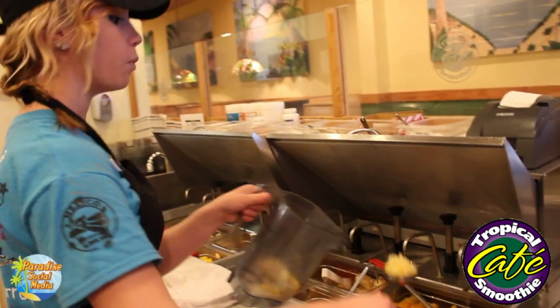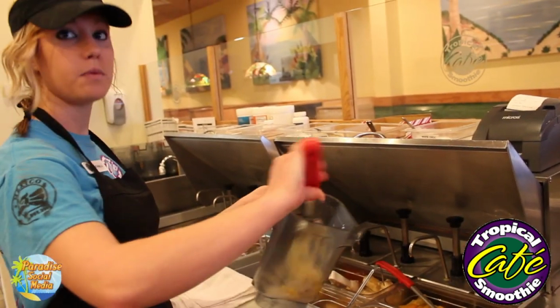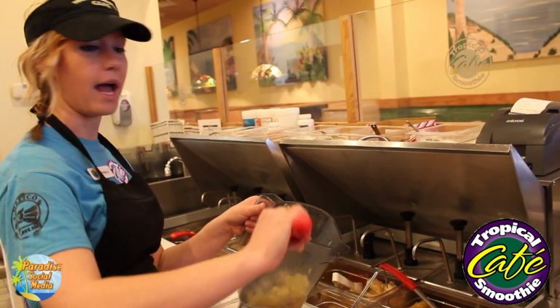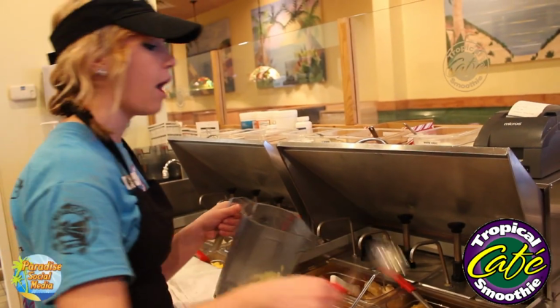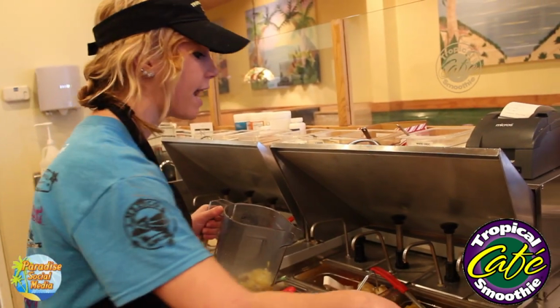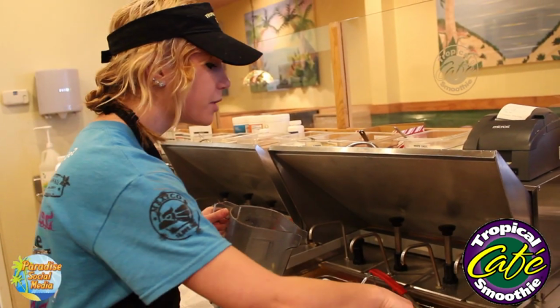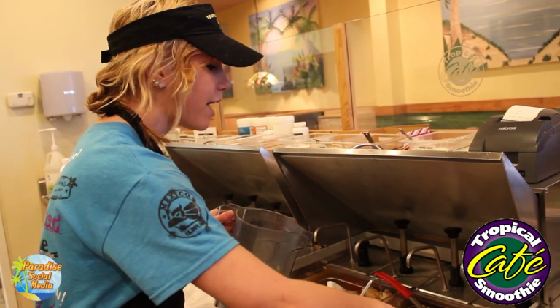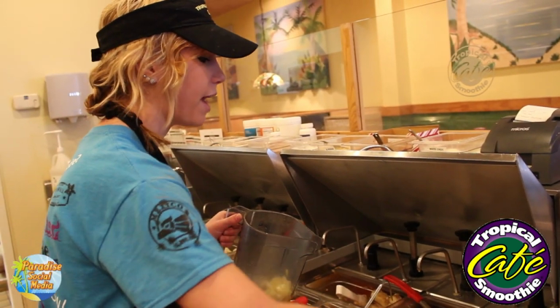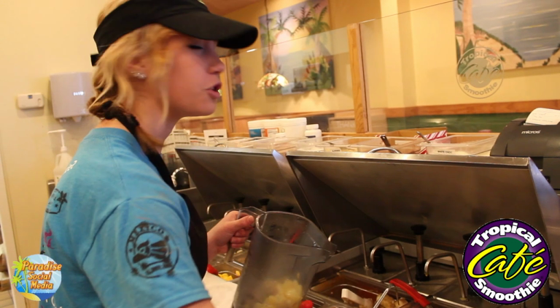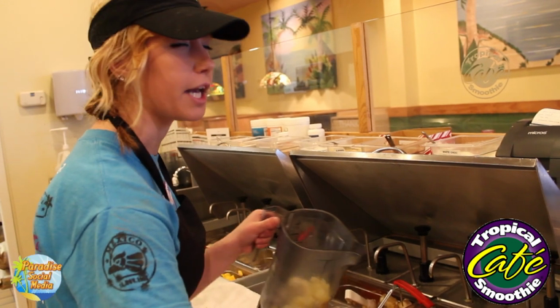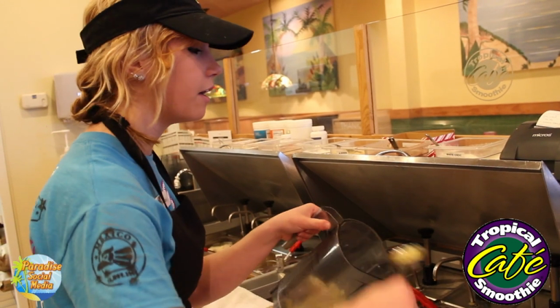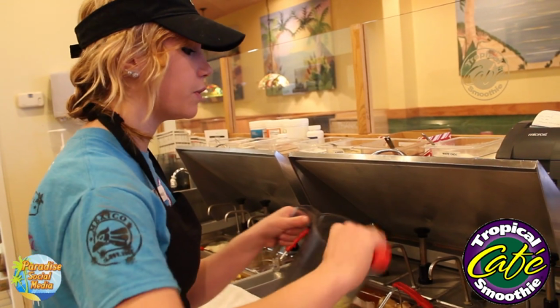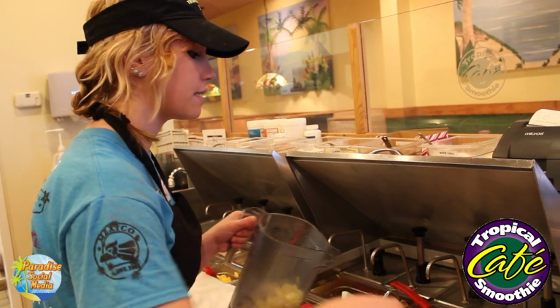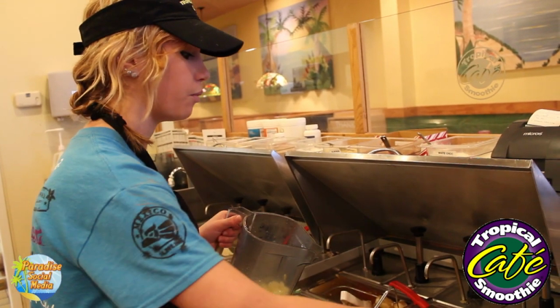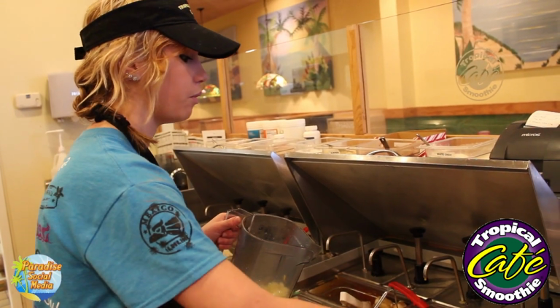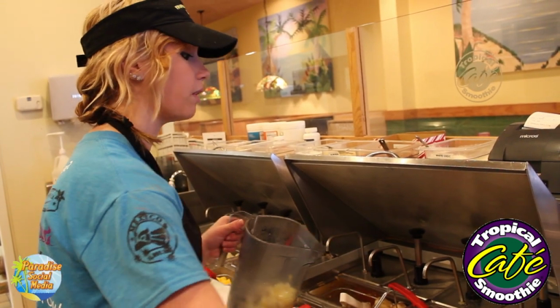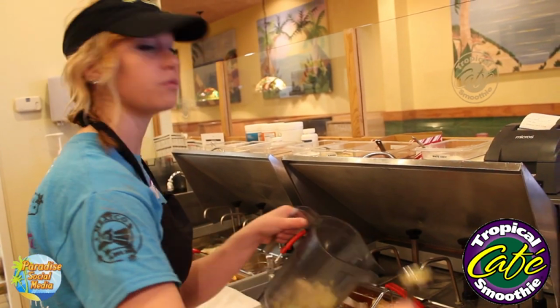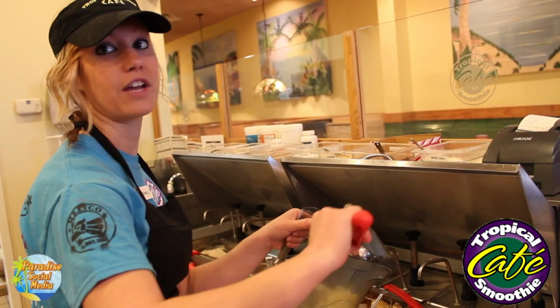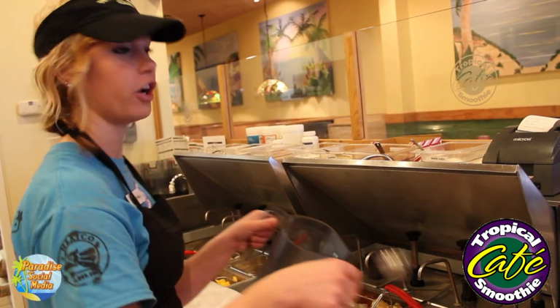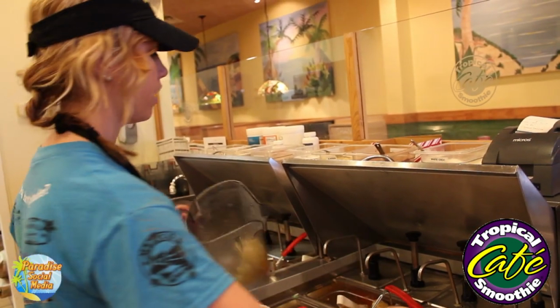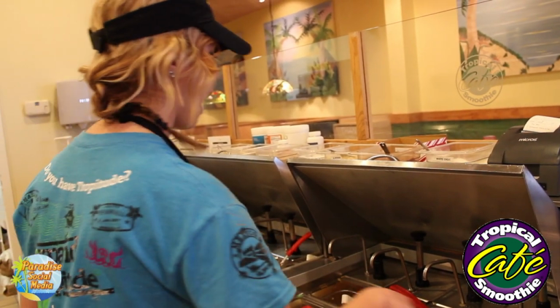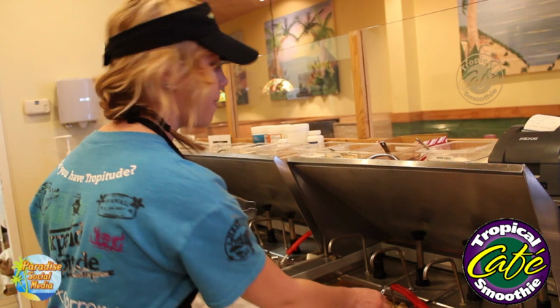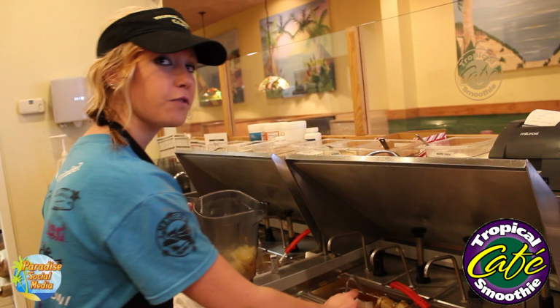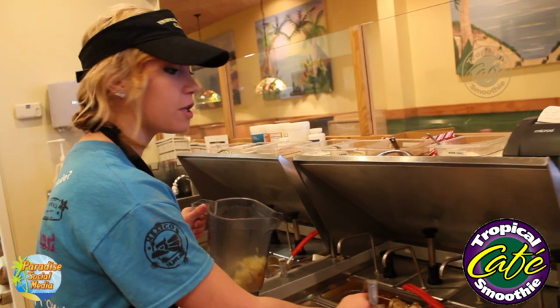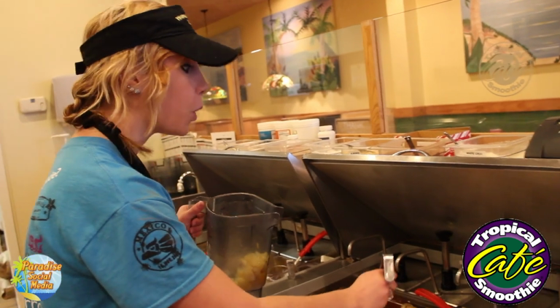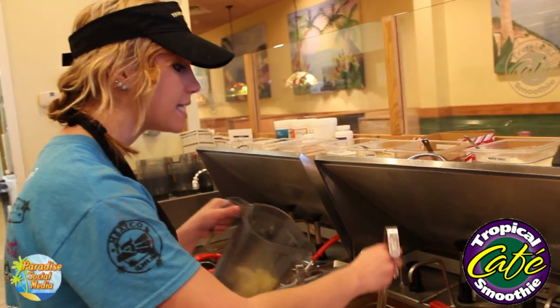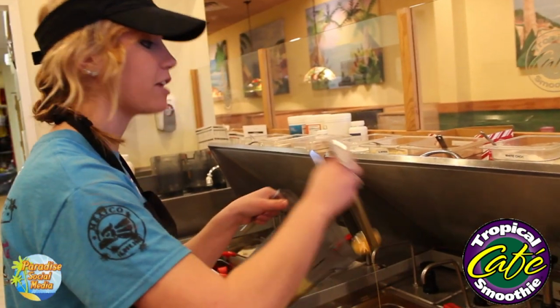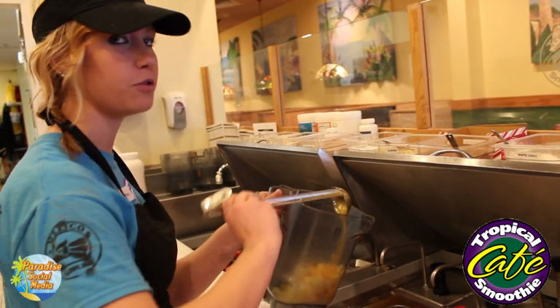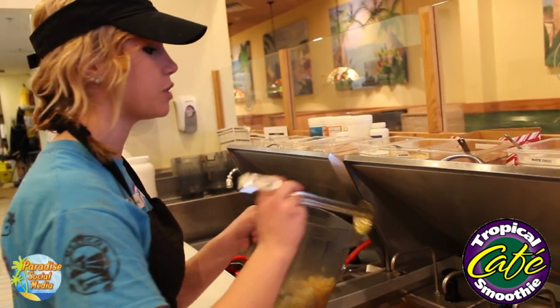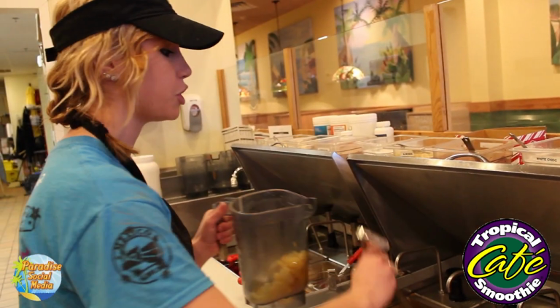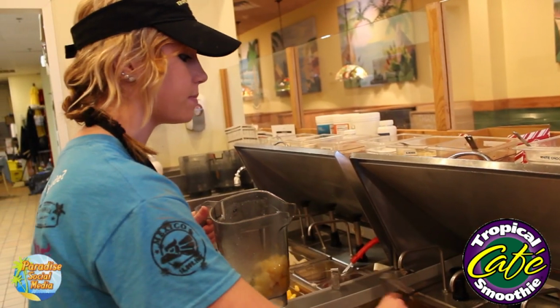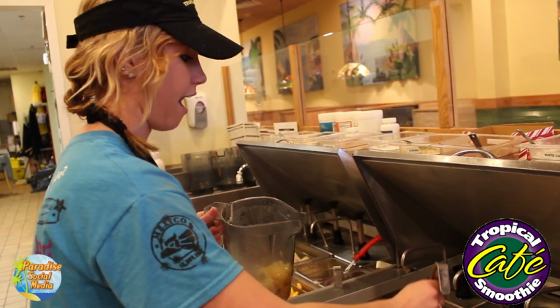One scoop of pineapple, and I like to put a little extra pineapple juice in so it gets a lot of flavor. And then the passion fruit smoothie of course gets passion fruit juice — you do two spoons of that.